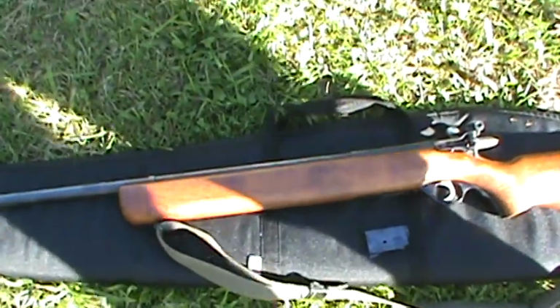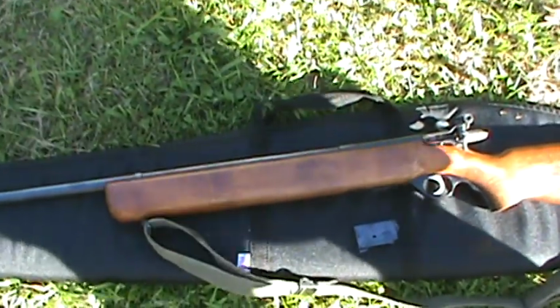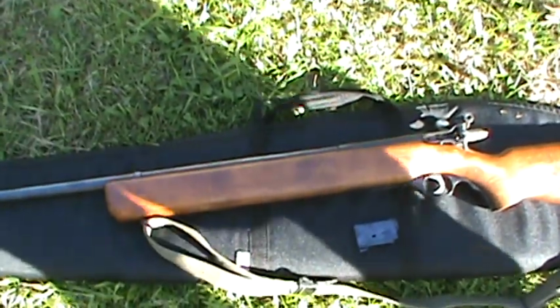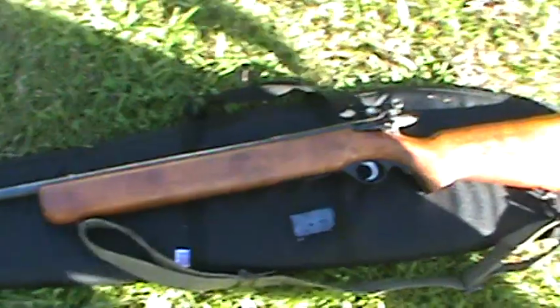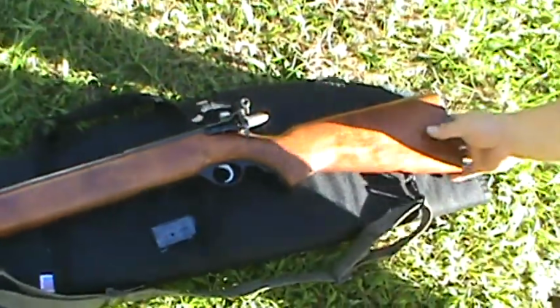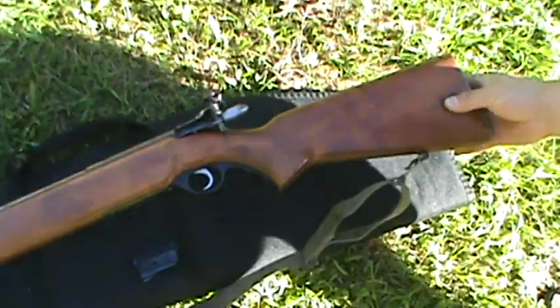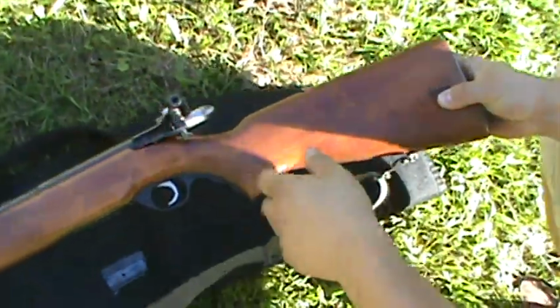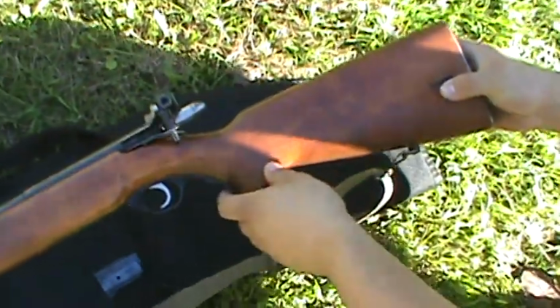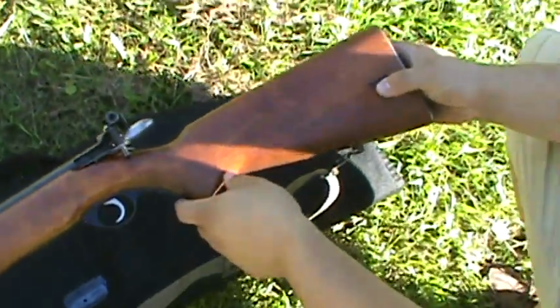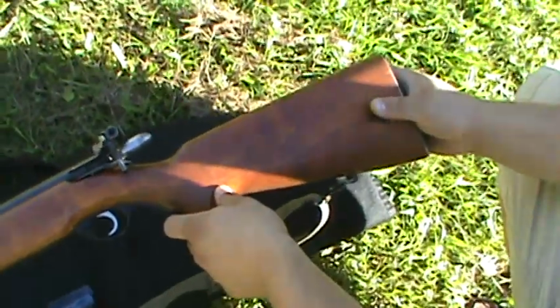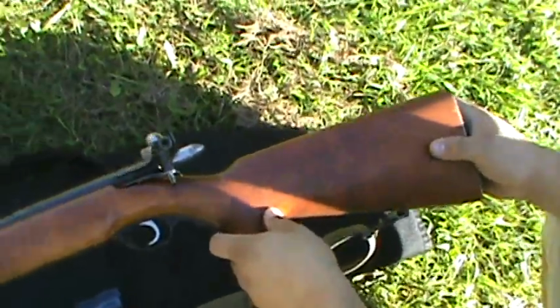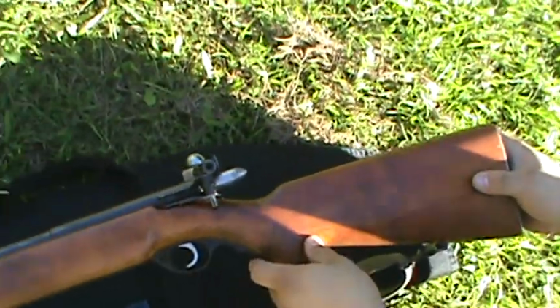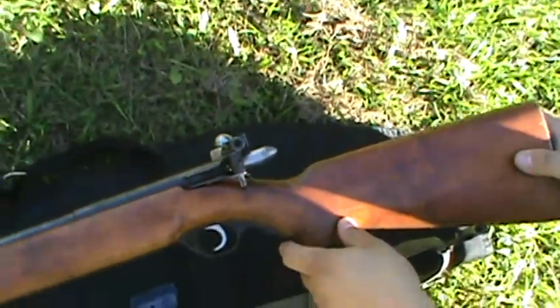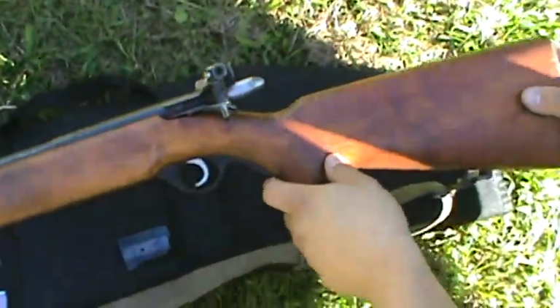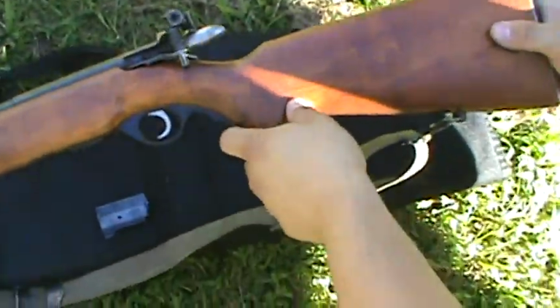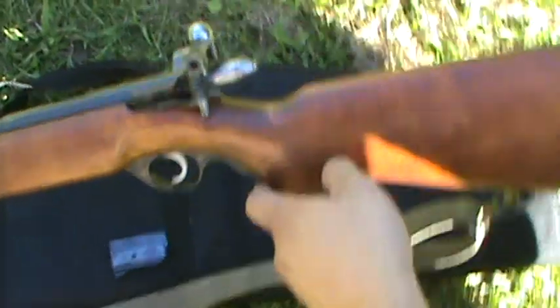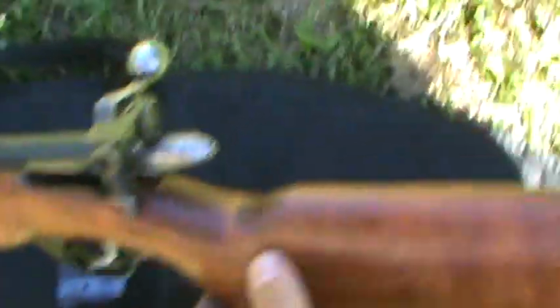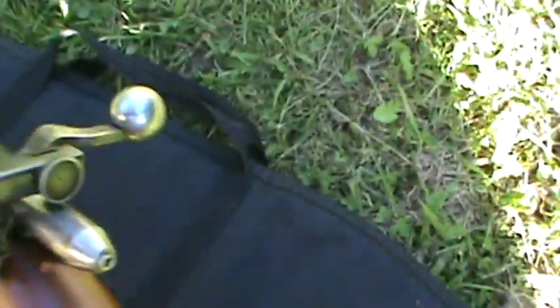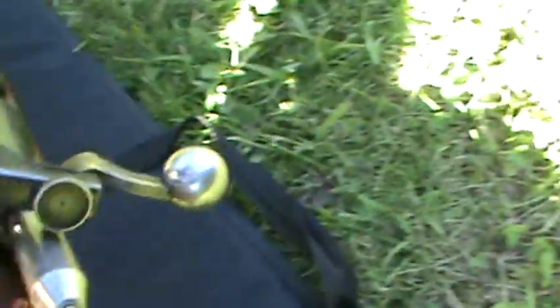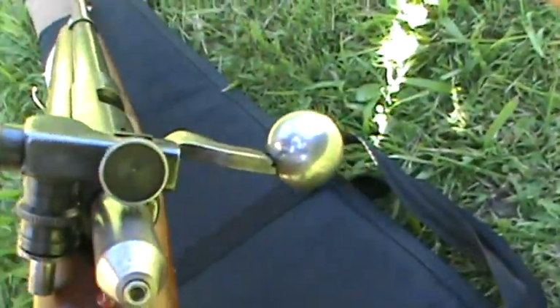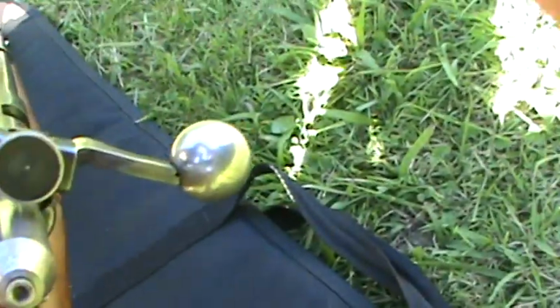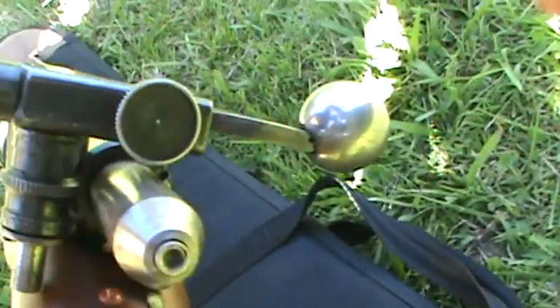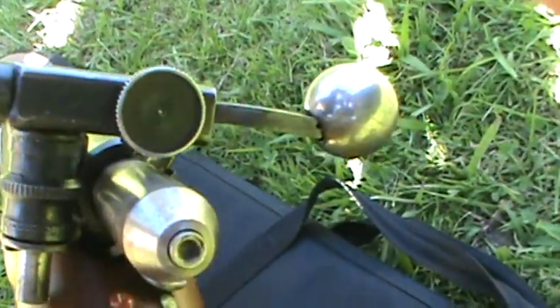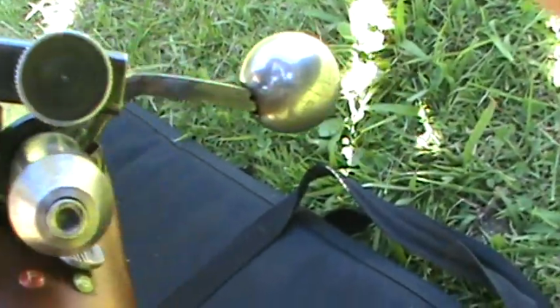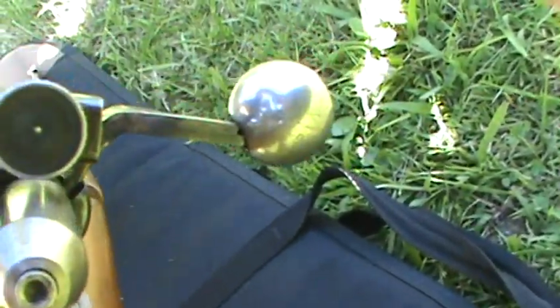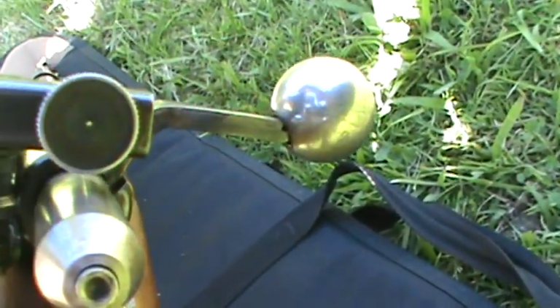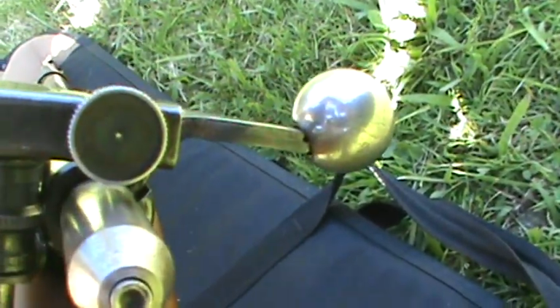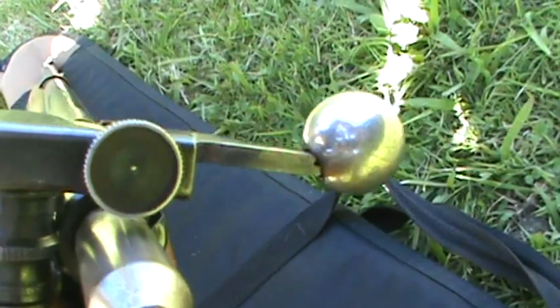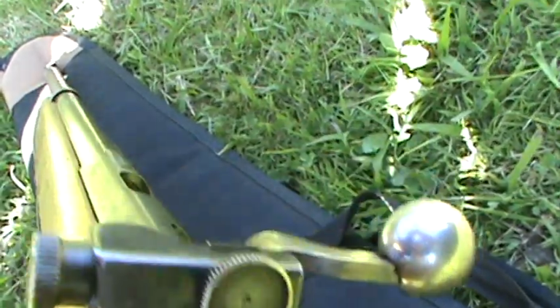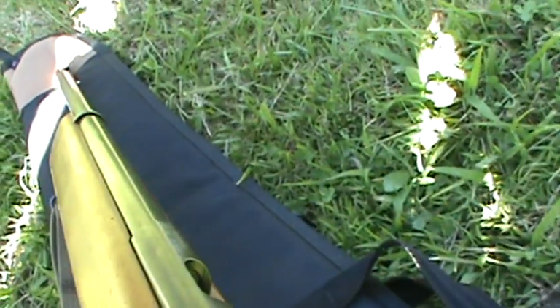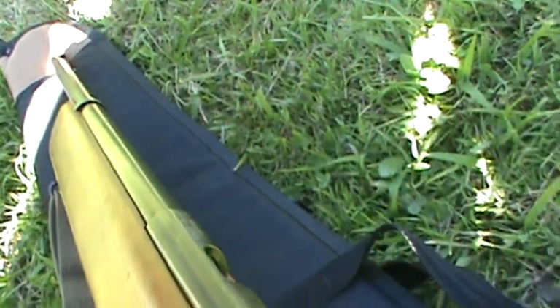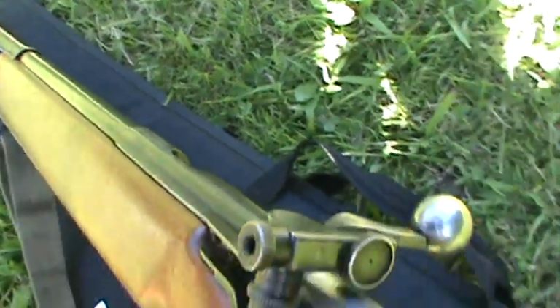On the rear it has aperture sights, also known as peep sights, and this was basically to get these soldiers used to using these type of sights, because that is what's on the M14.